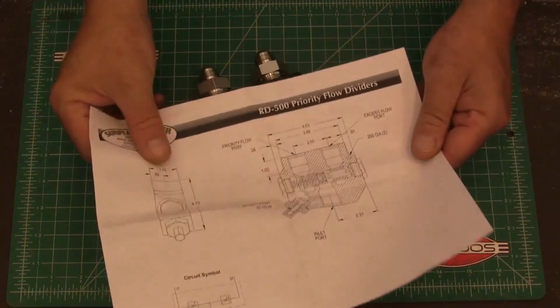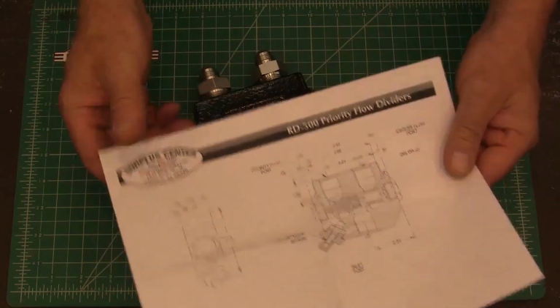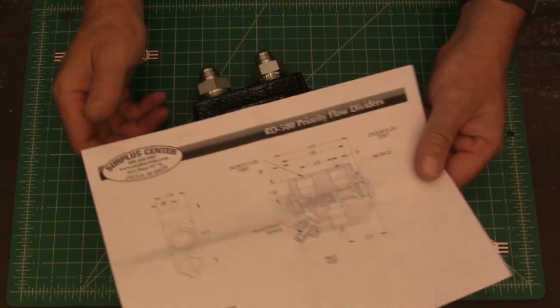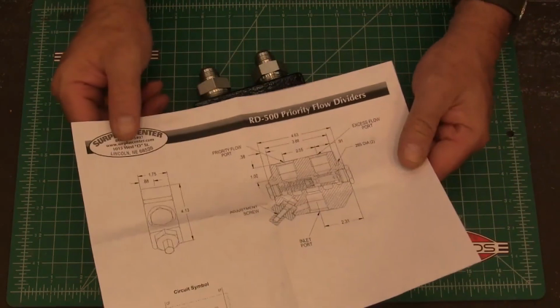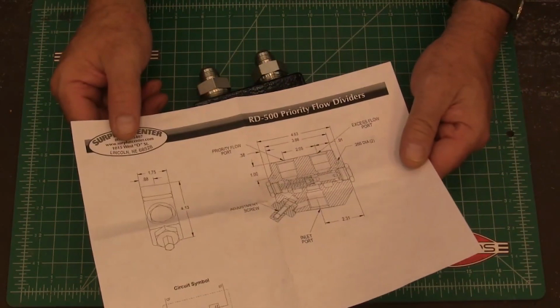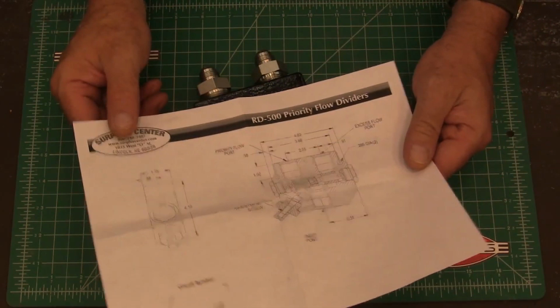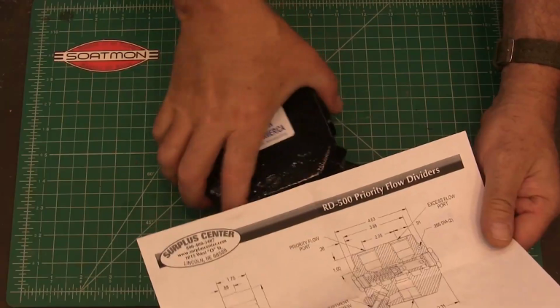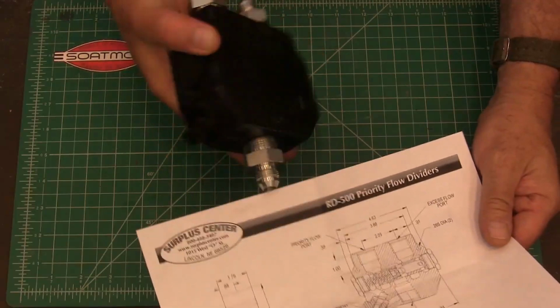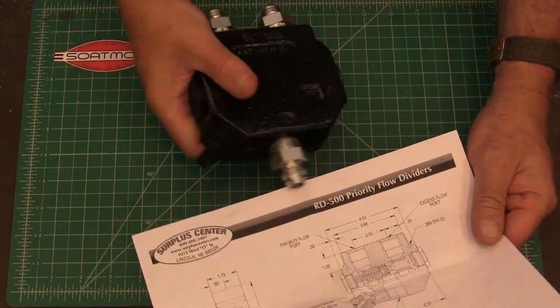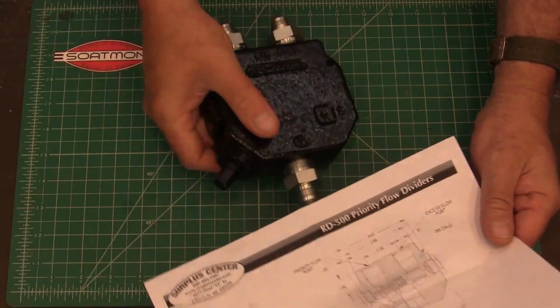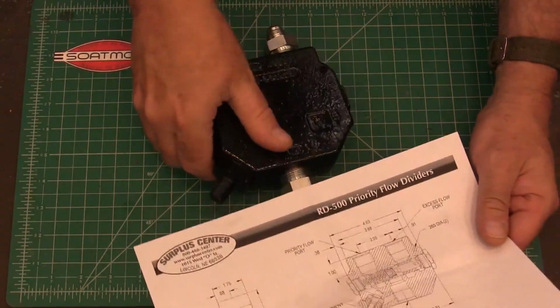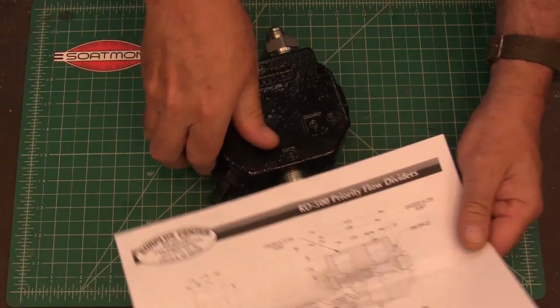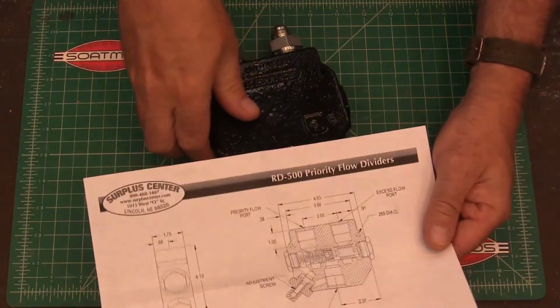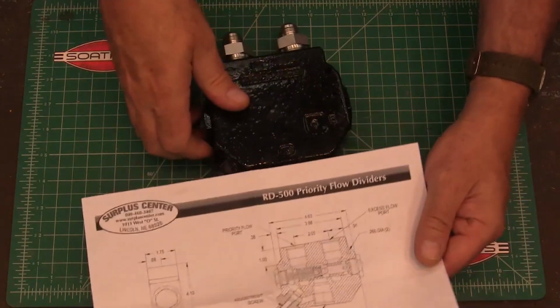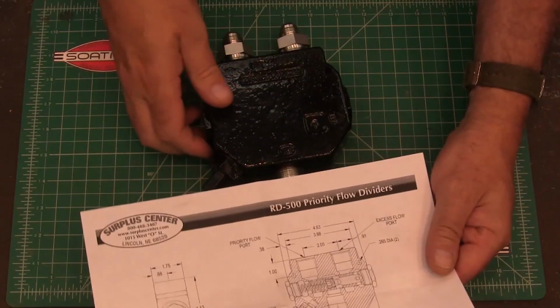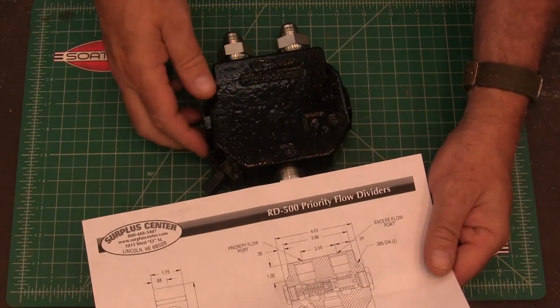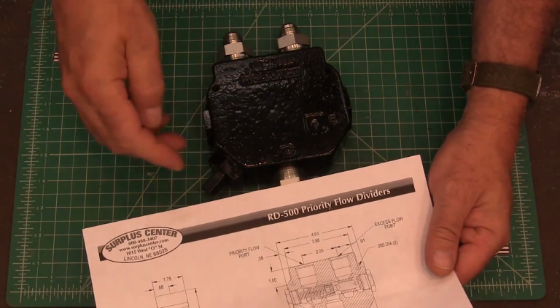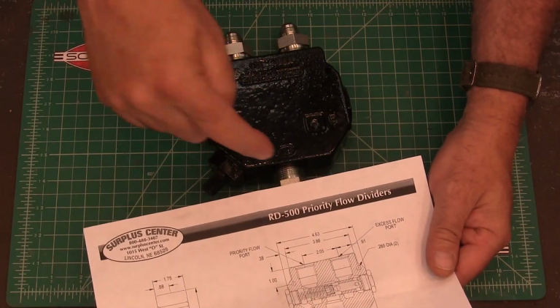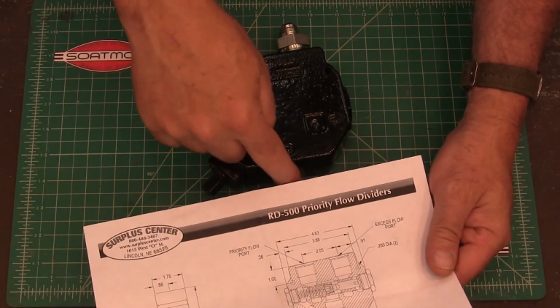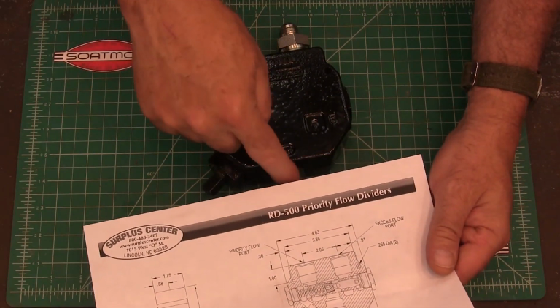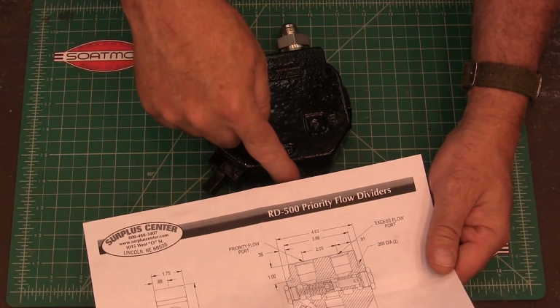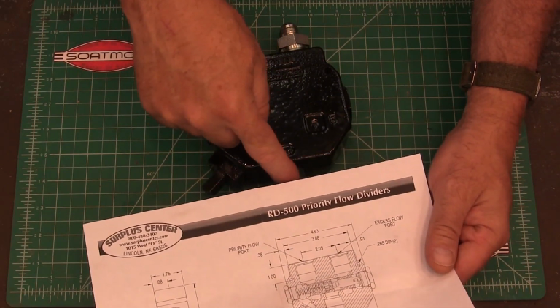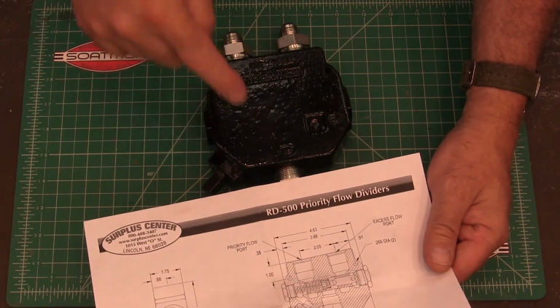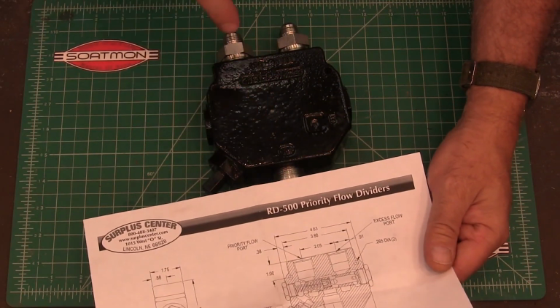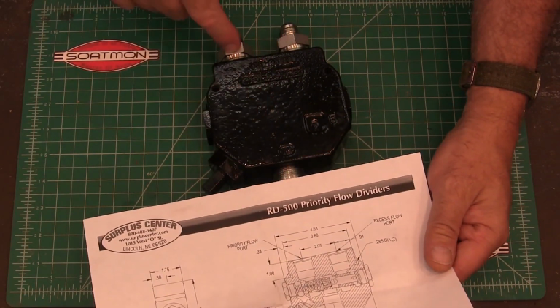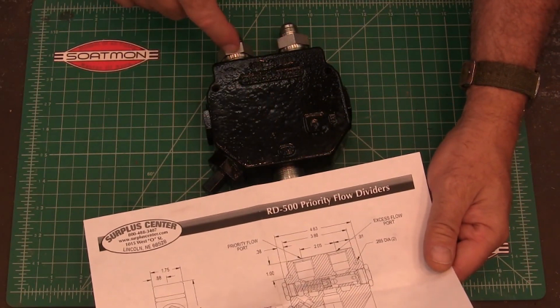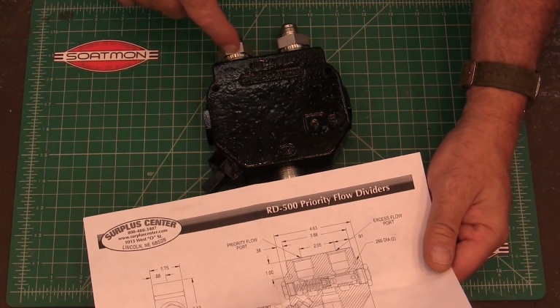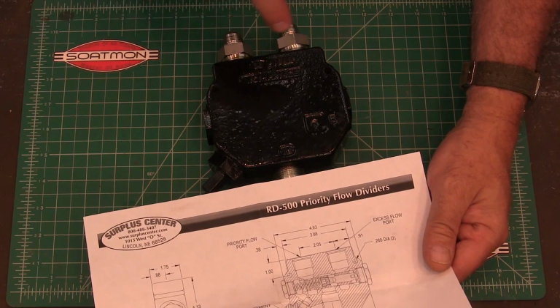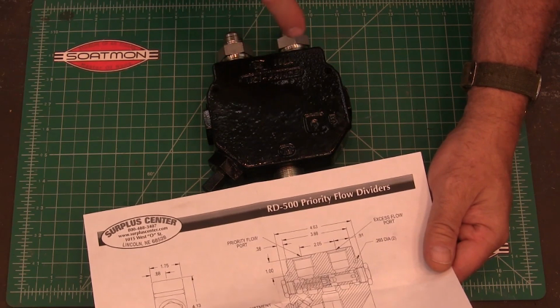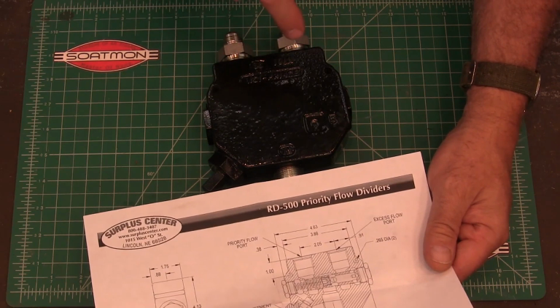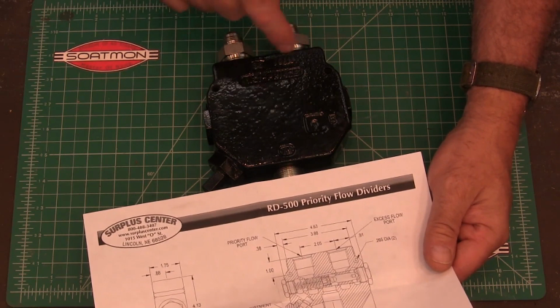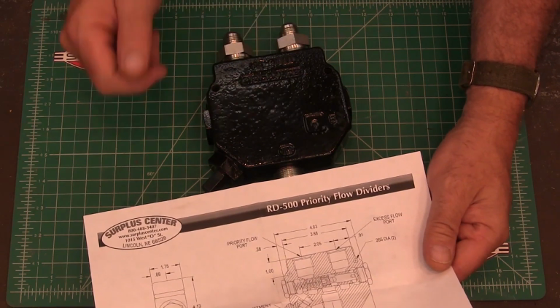Looking at my valve, I've got to flip it over to match the diagram. This is my inlet, this is my priority, and this is my excess flow.